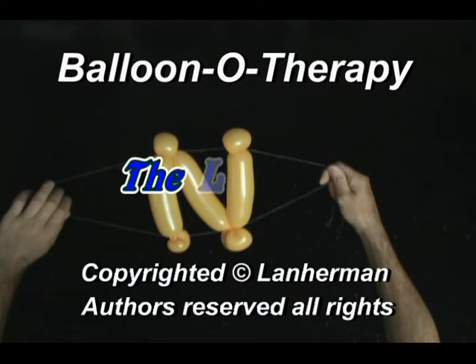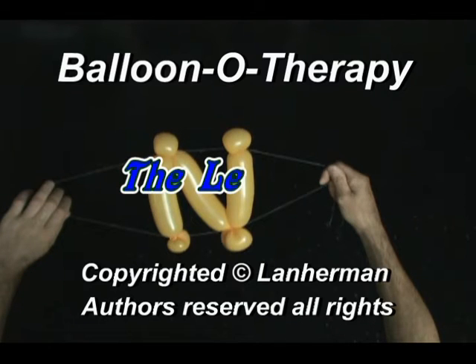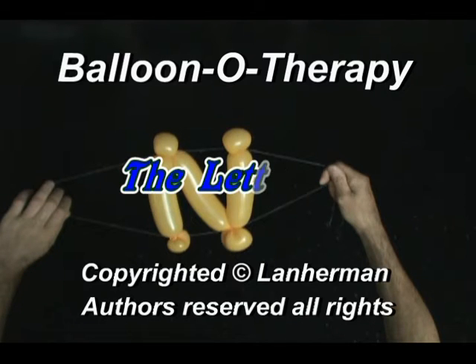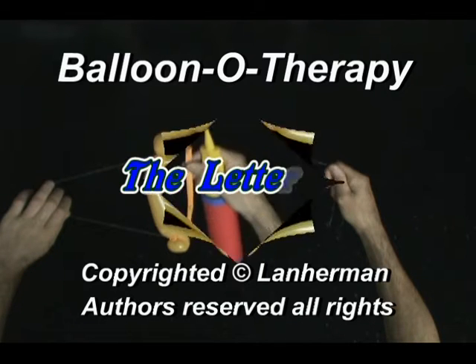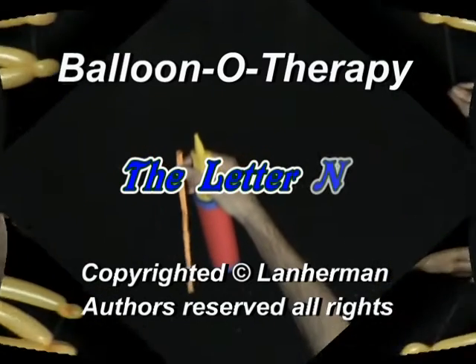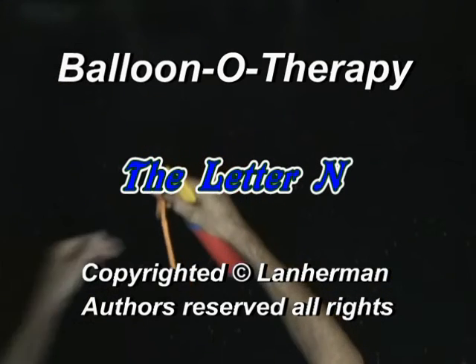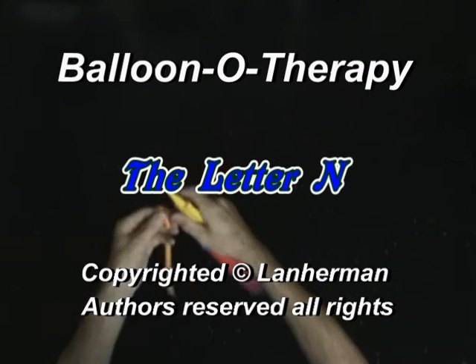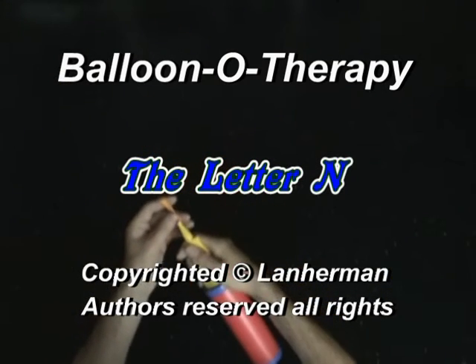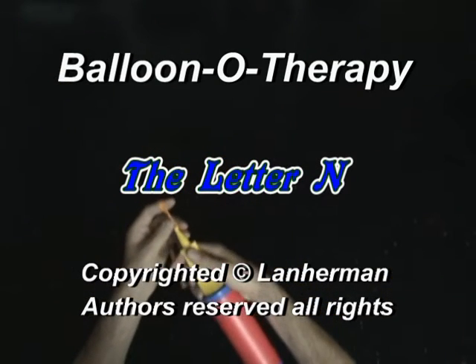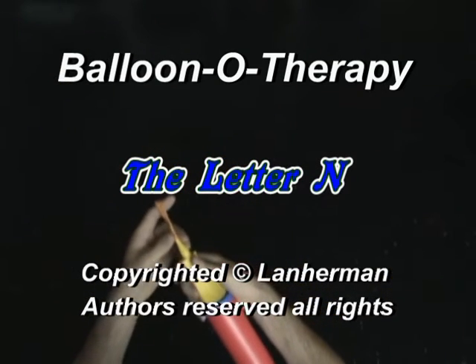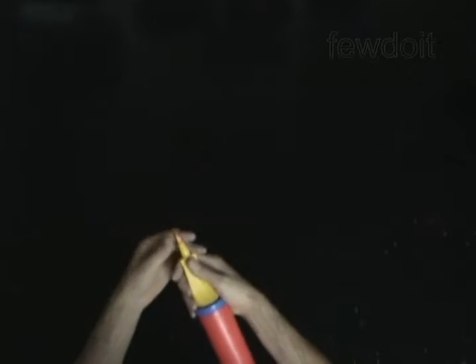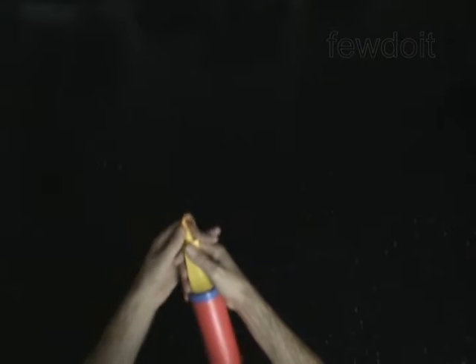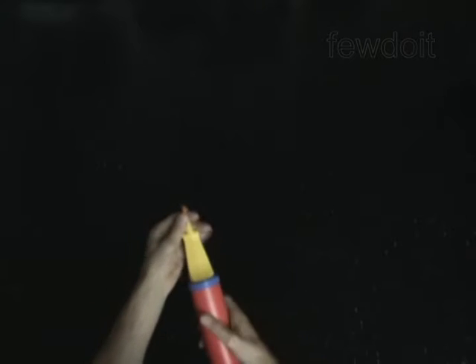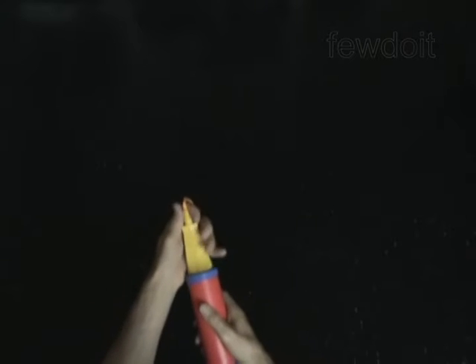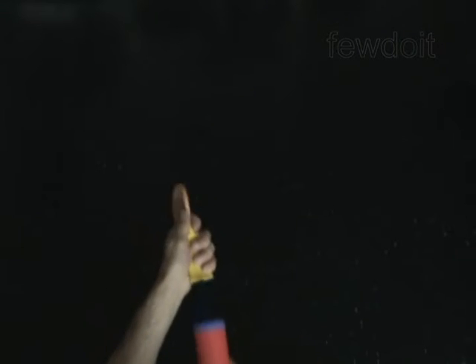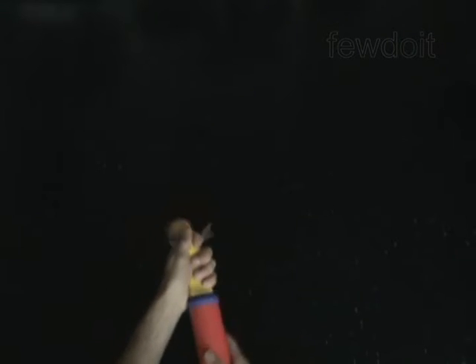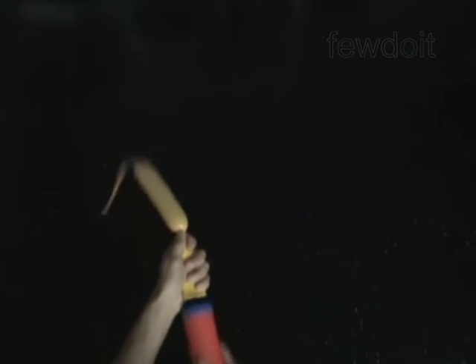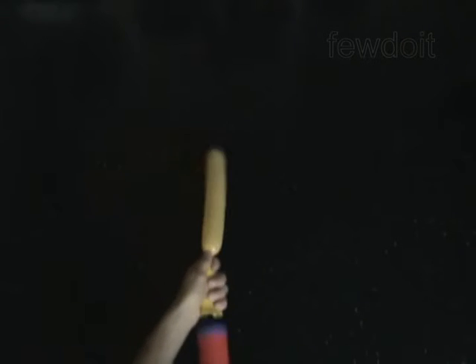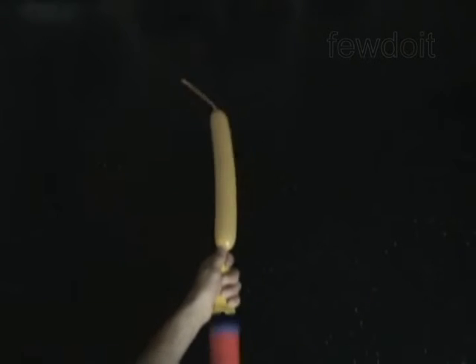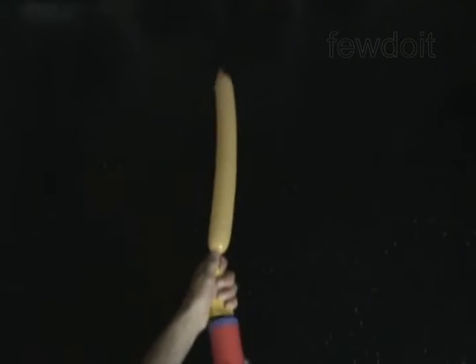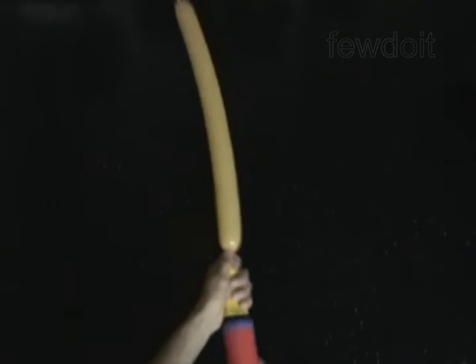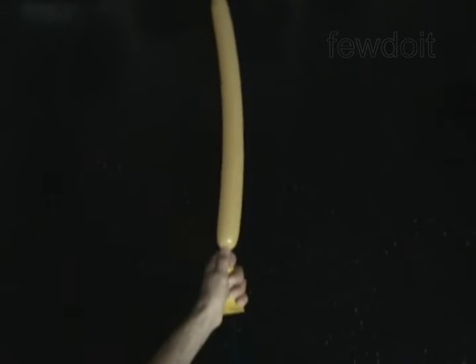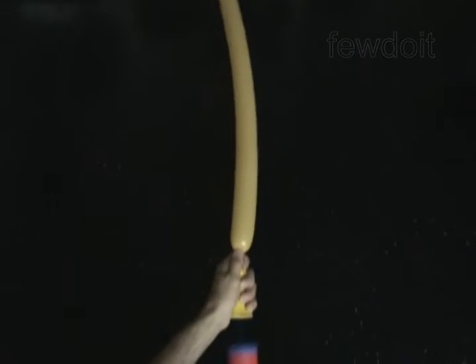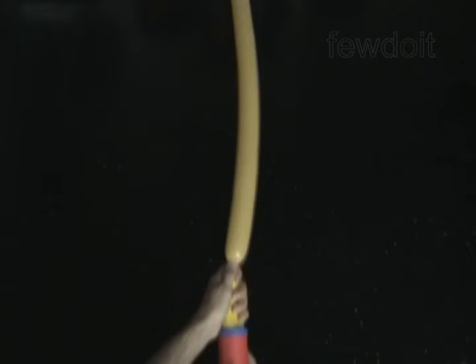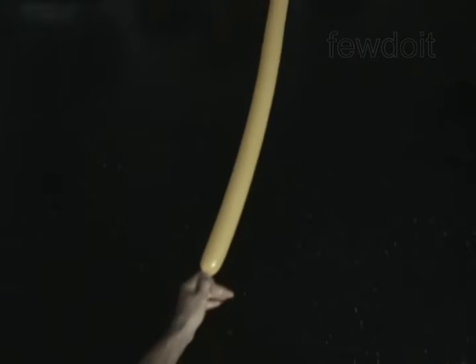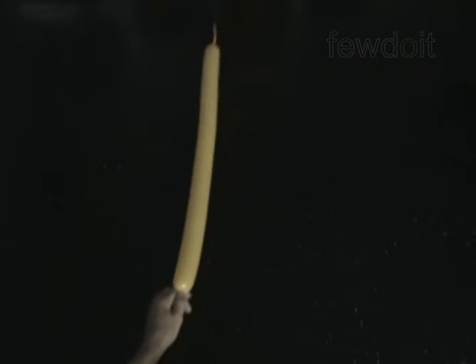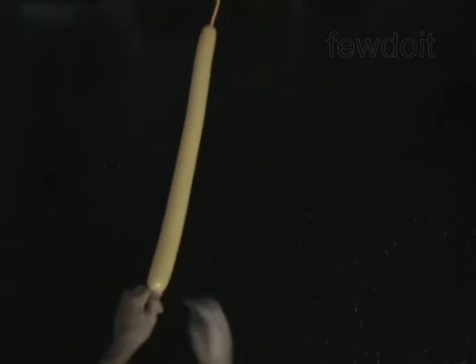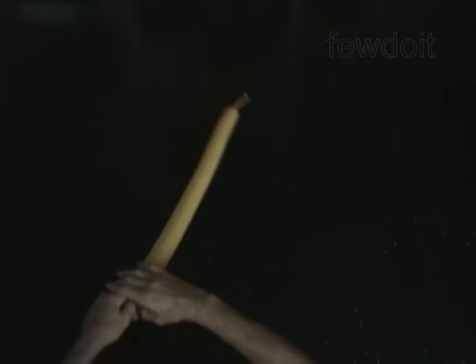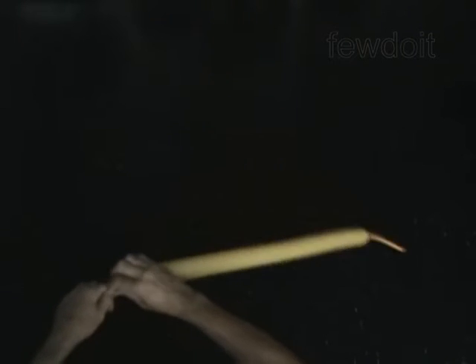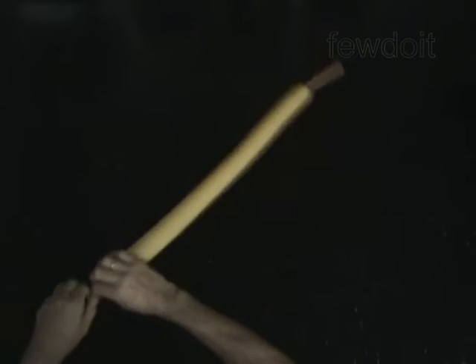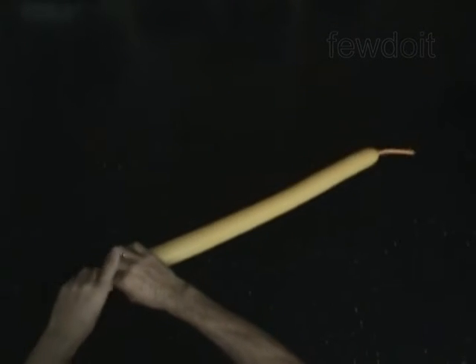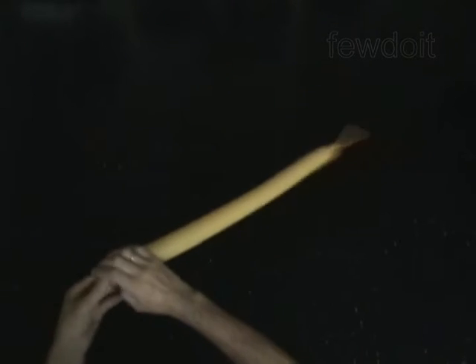Hello. We are going to make a letter N. Inflate a balloon leaving a 4 inch flat tail.